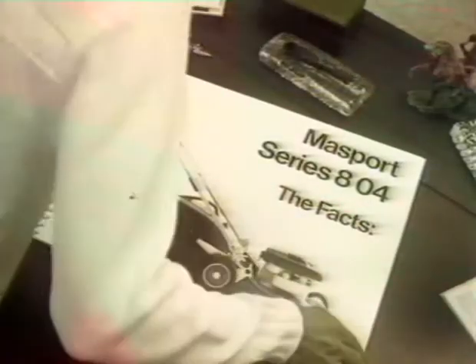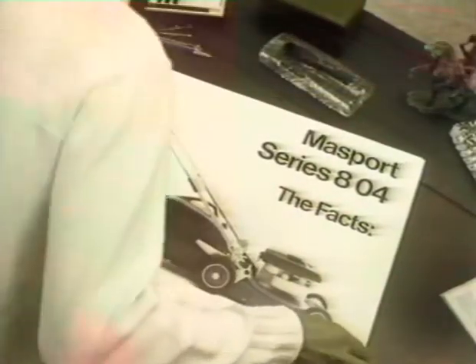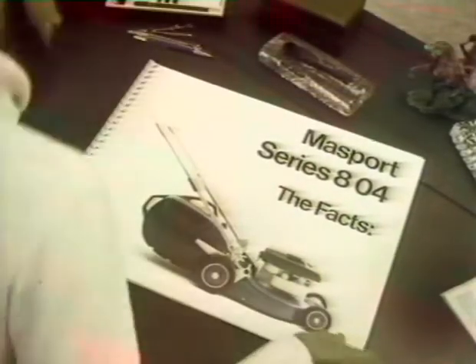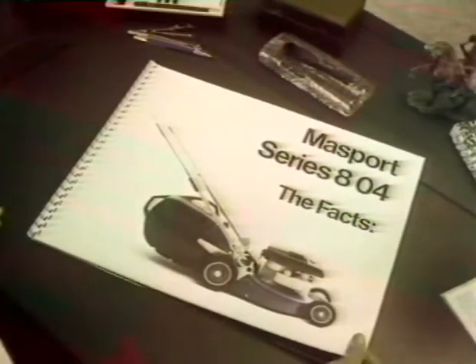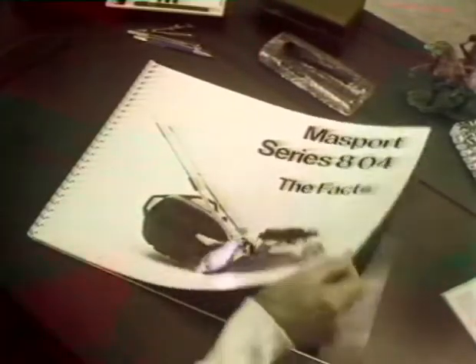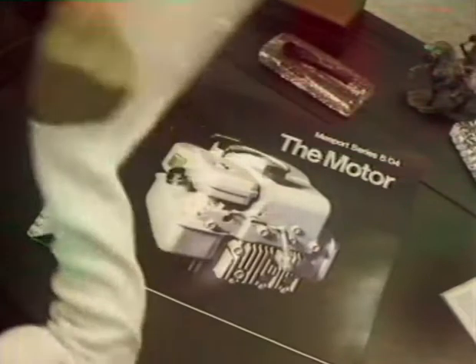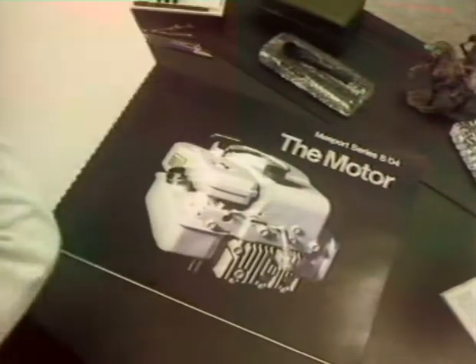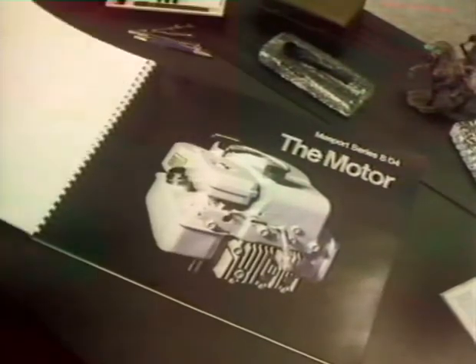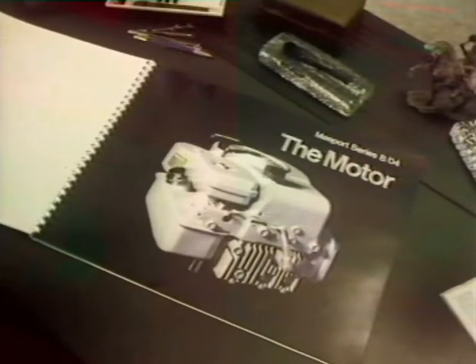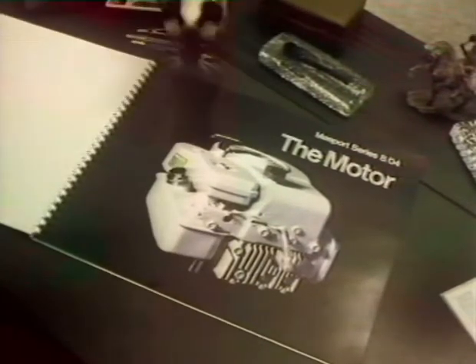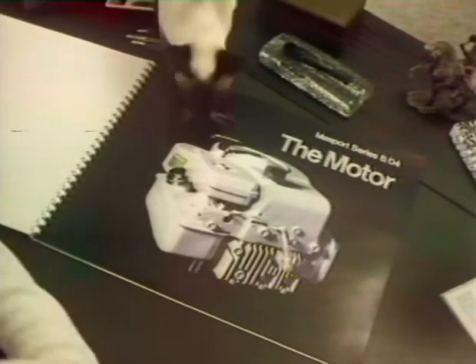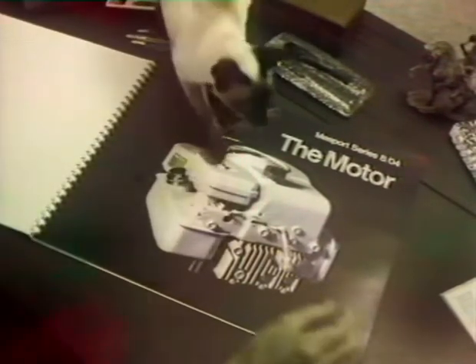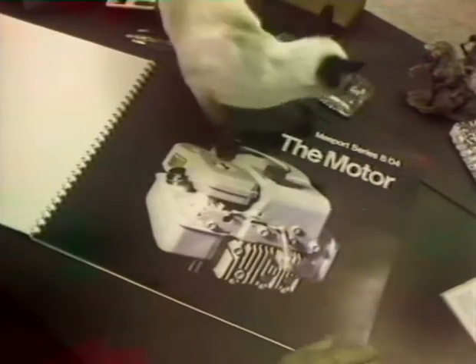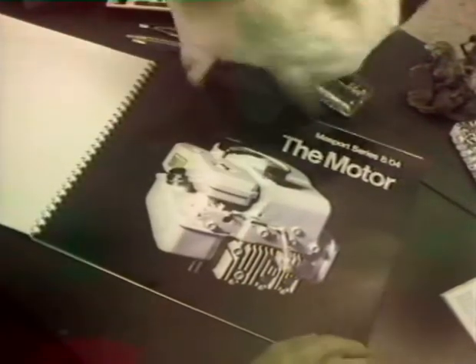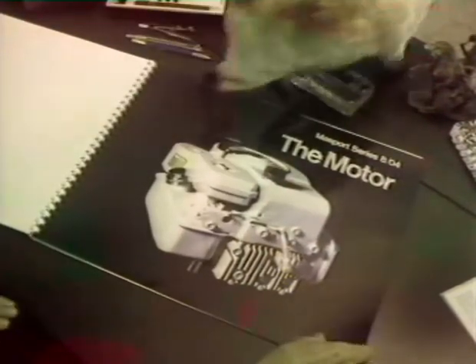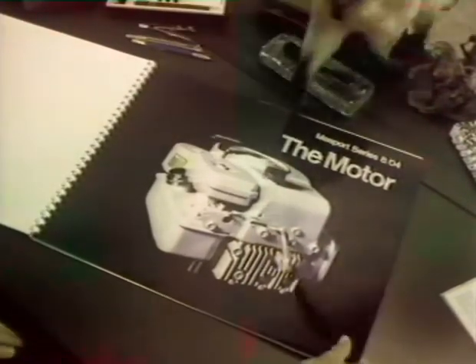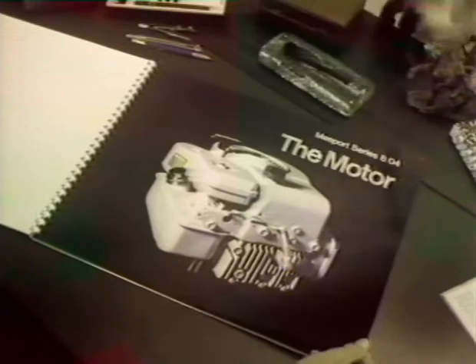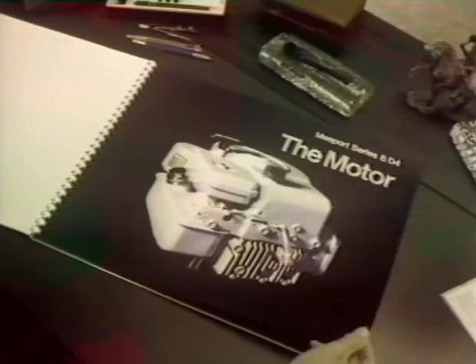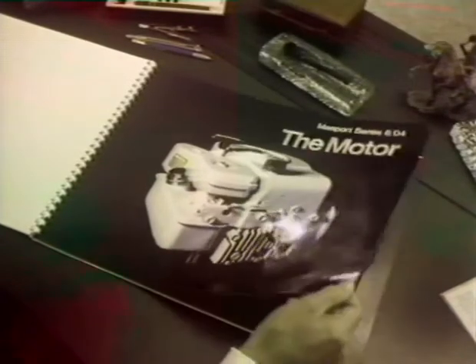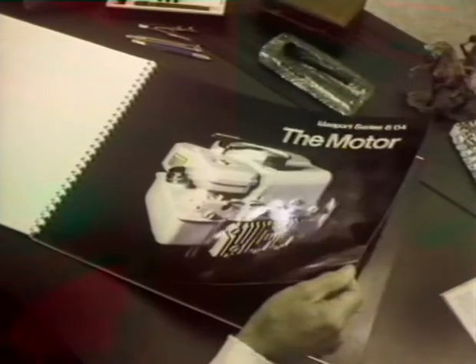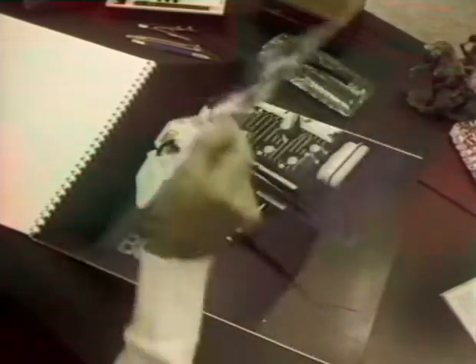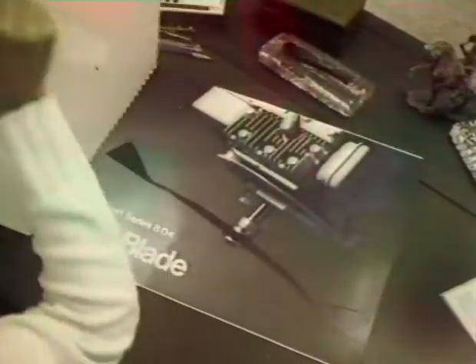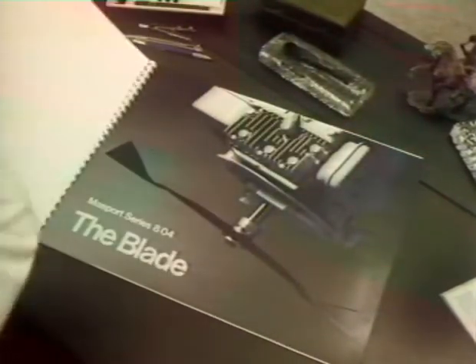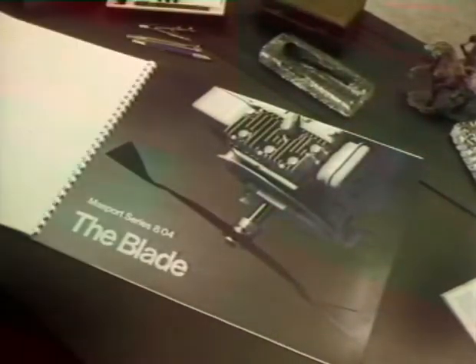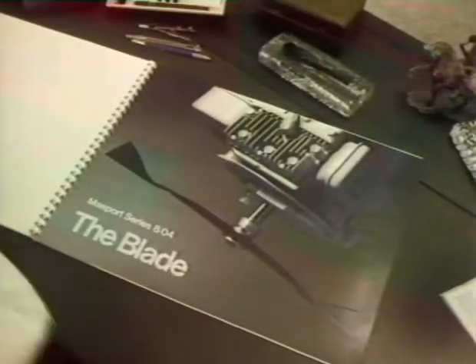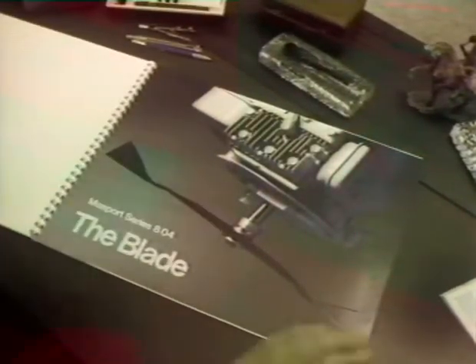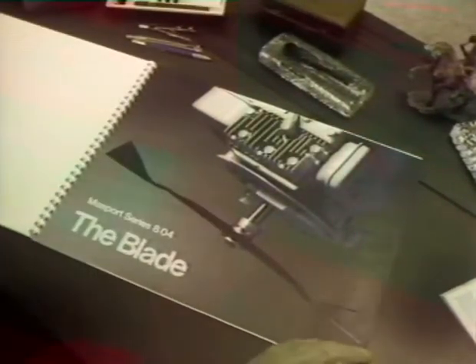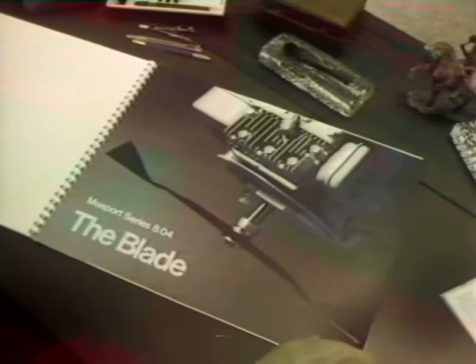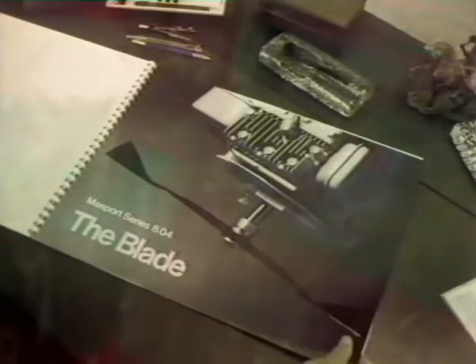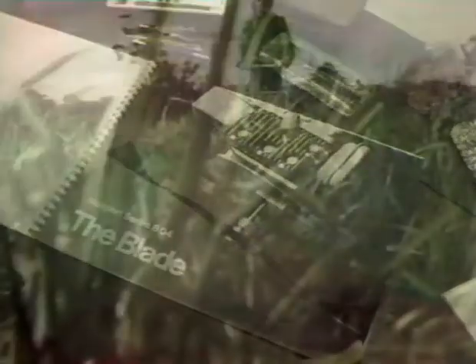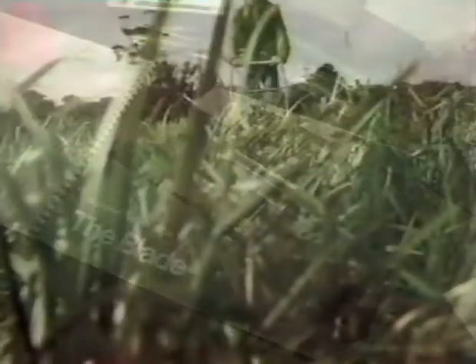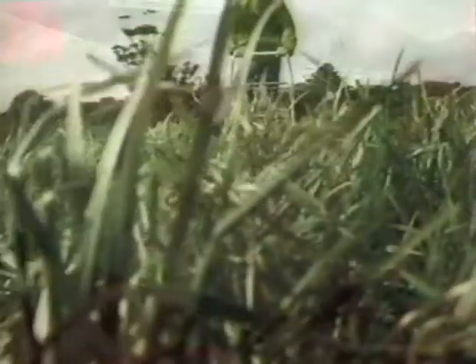Massport Series 804. It has the world's leading lawnmower engine. Full stroke with a purr, not a wire. The blade — one piece. Shaped to reduce drag so only the cutting edges make contact with the grass.